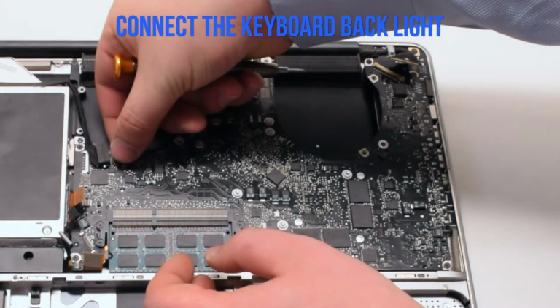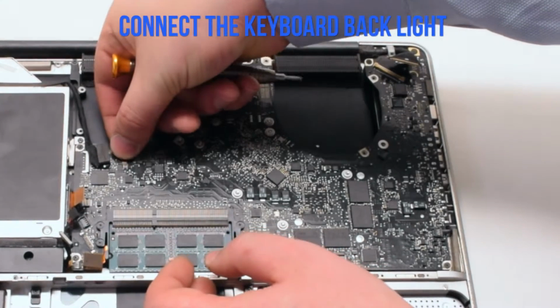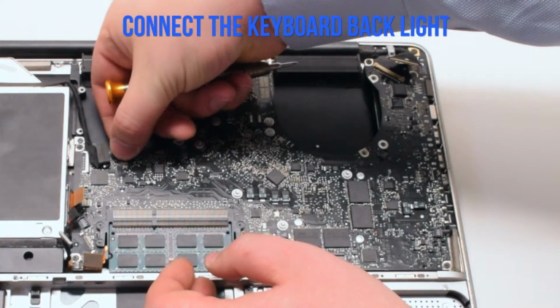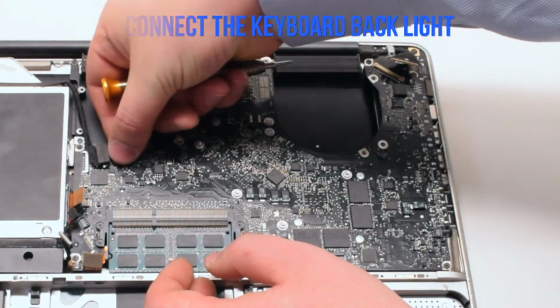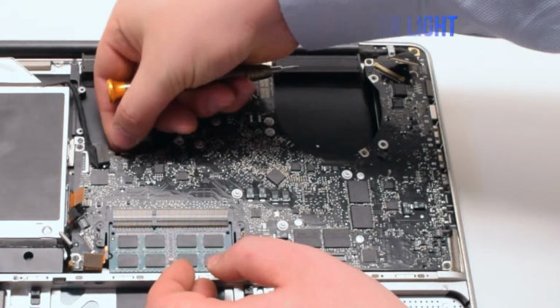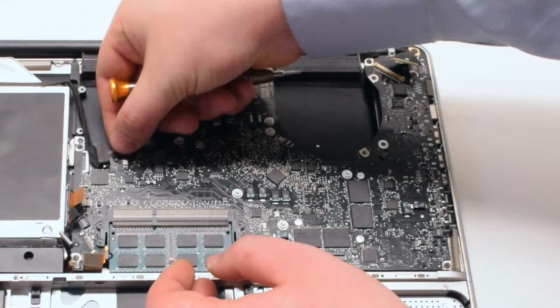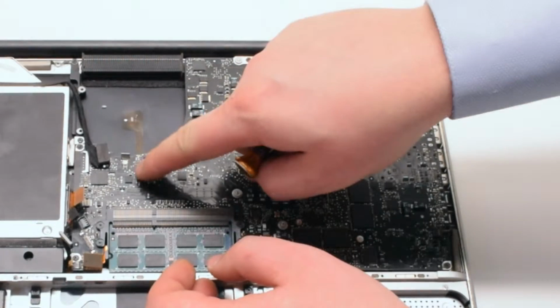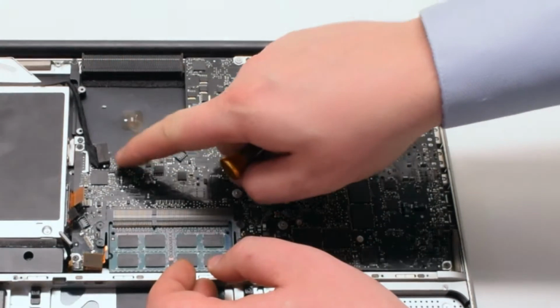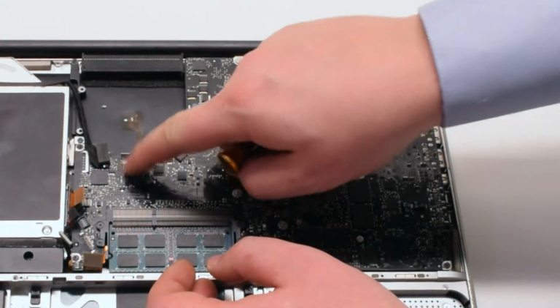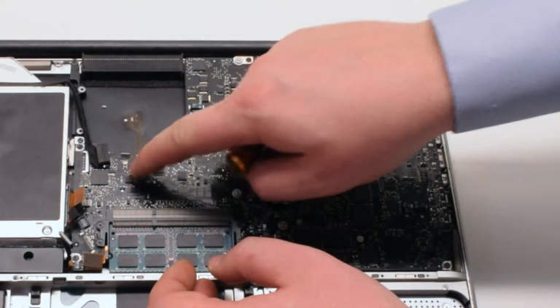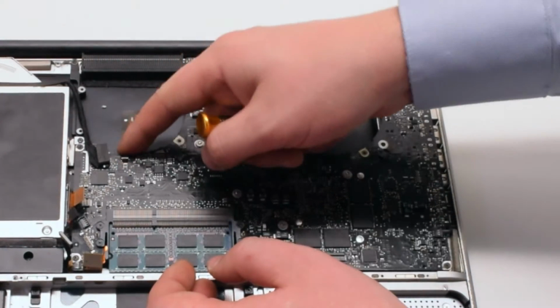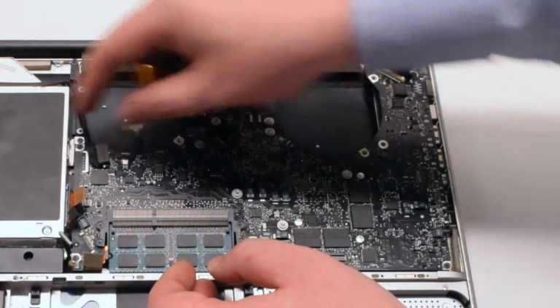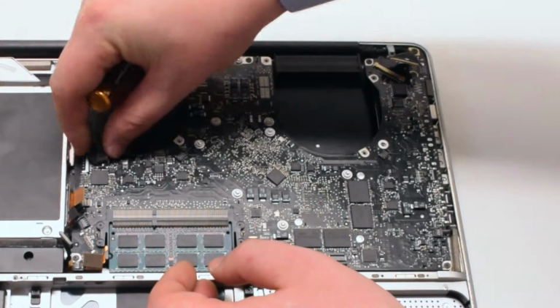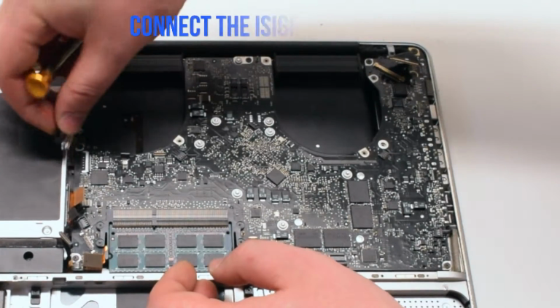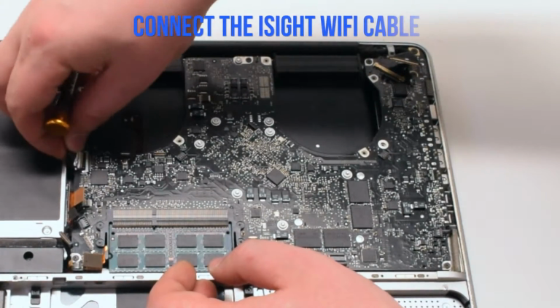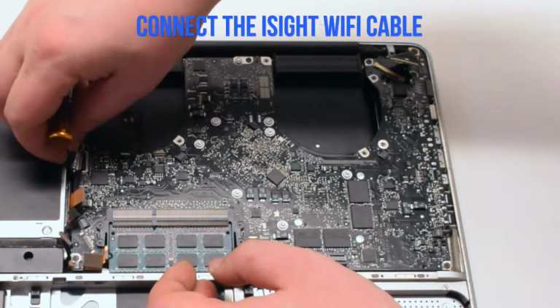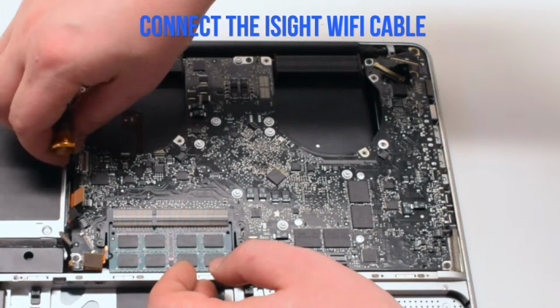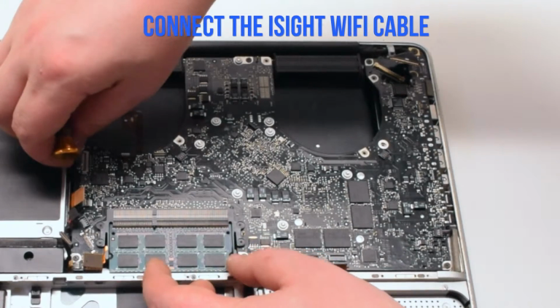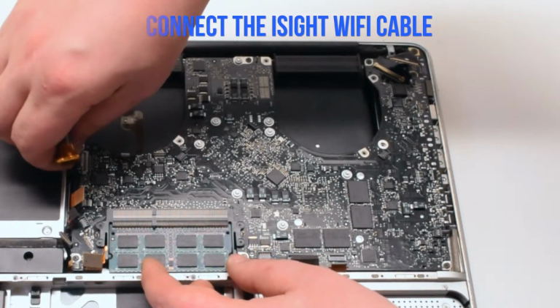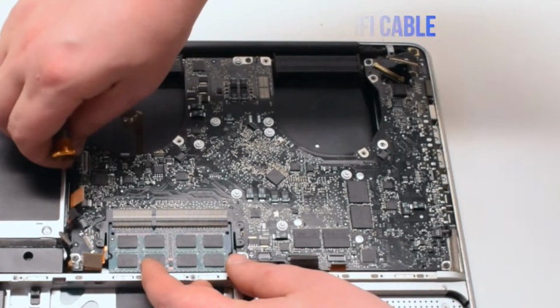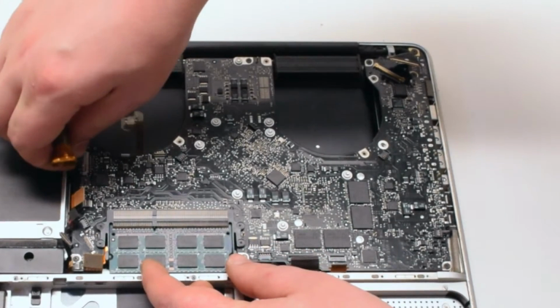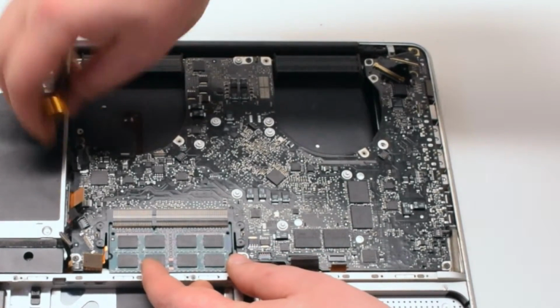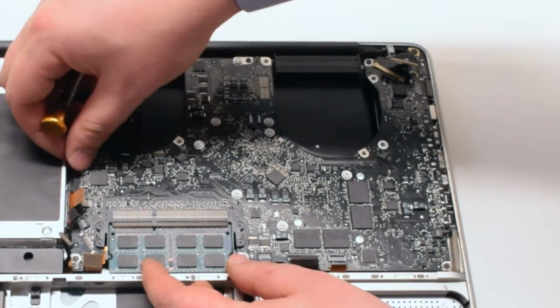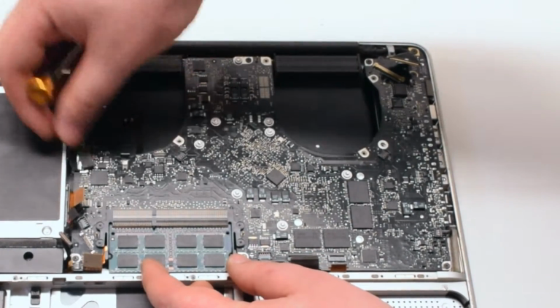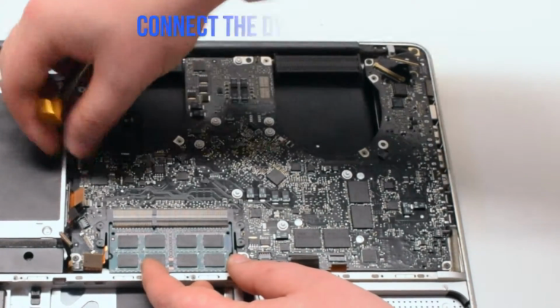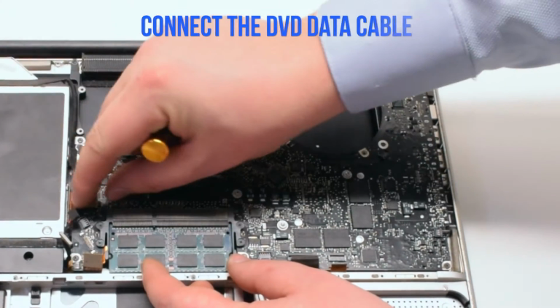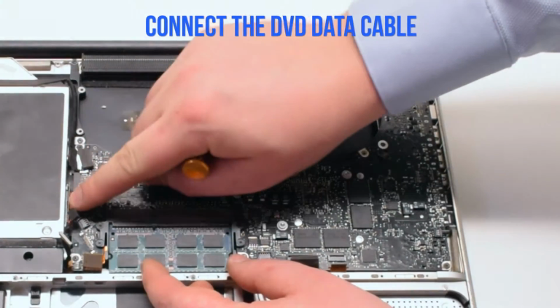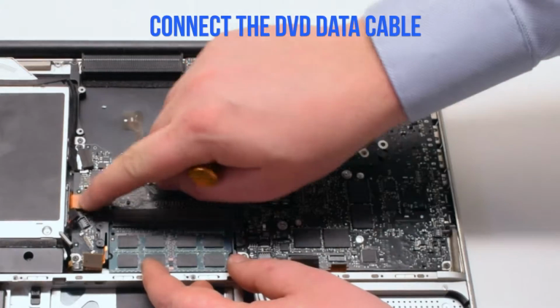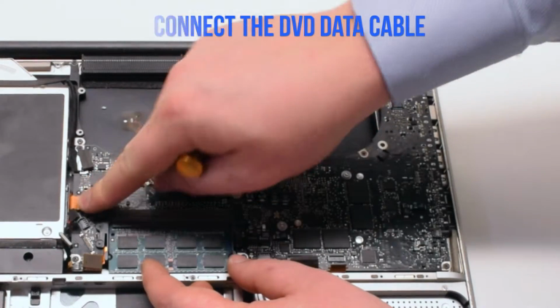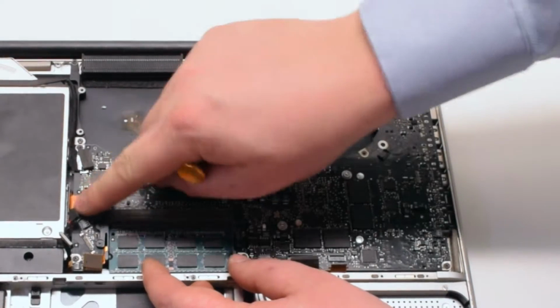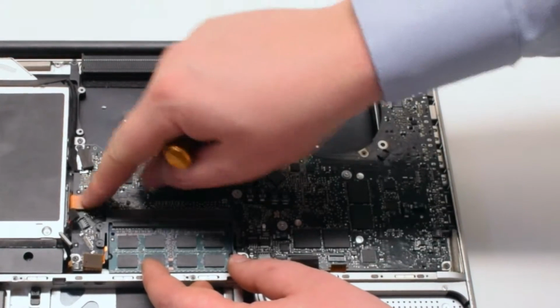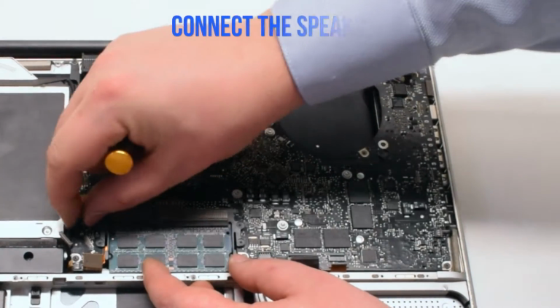Connect the keyboard backlight first. Again, in this example the backlight lever is broken, but you'll need to pull it up, push the connection in, and put it down. Now connect the Wi-Fi and the iSight cable. Next, connect the DVD data cable.